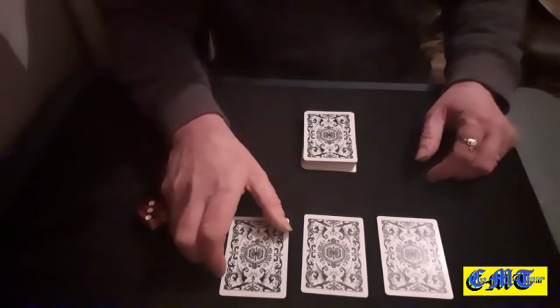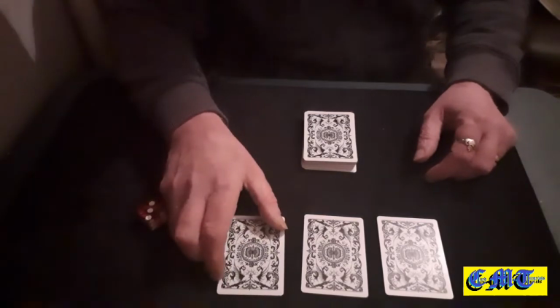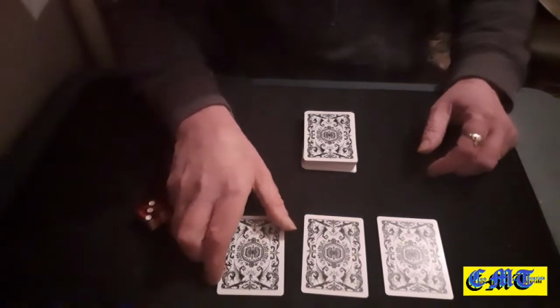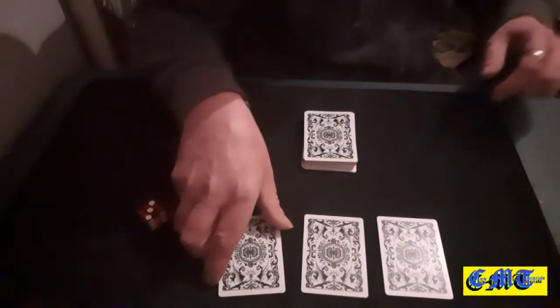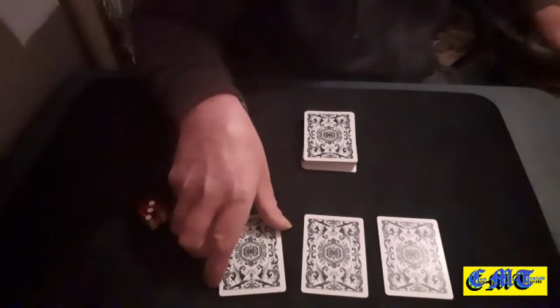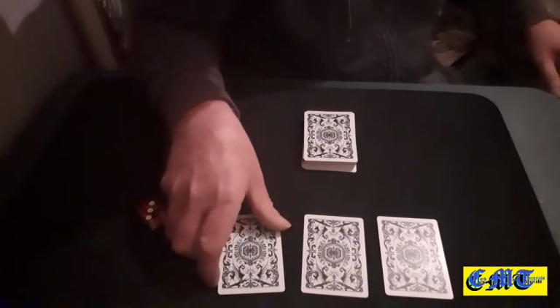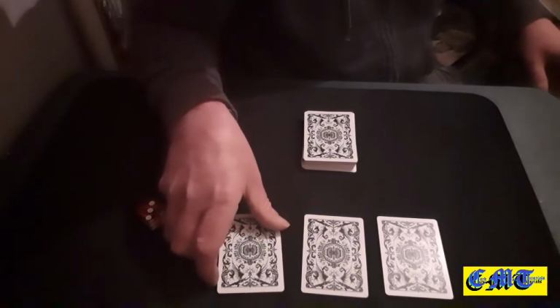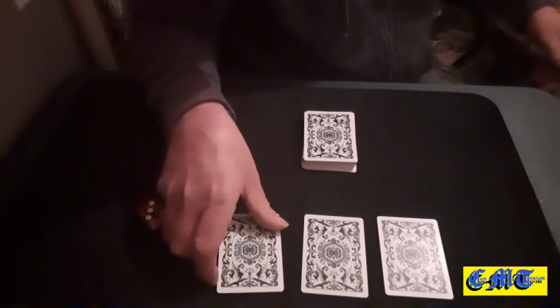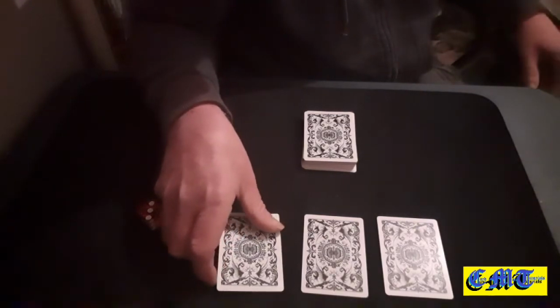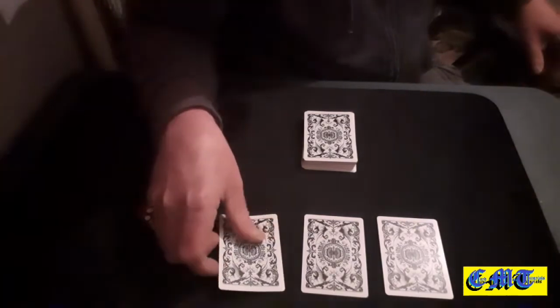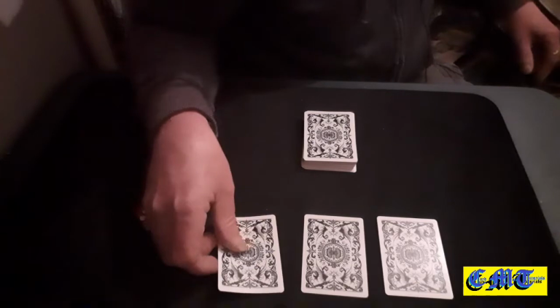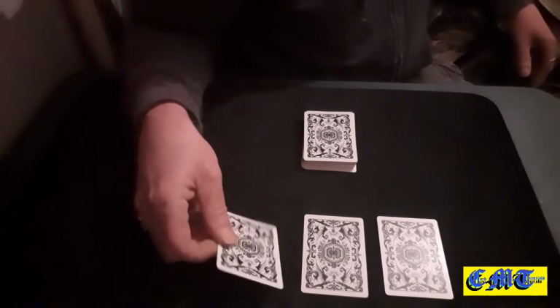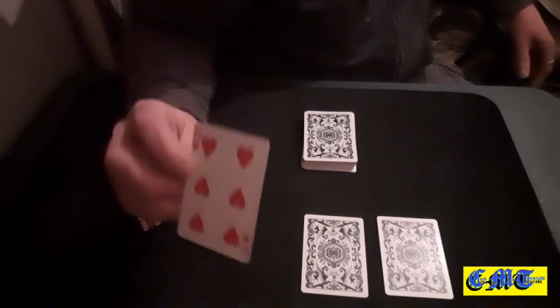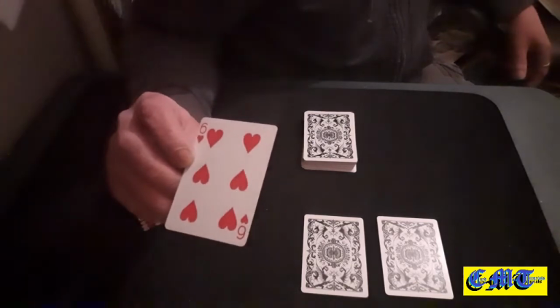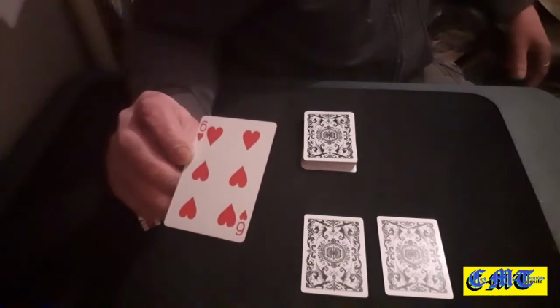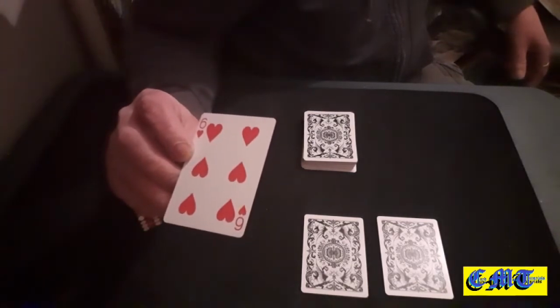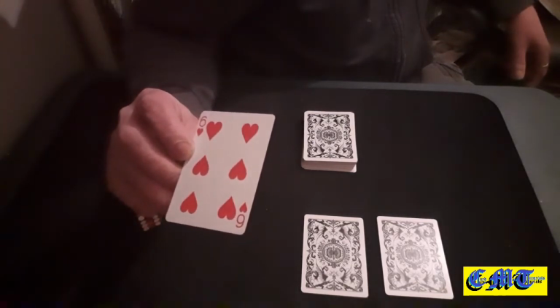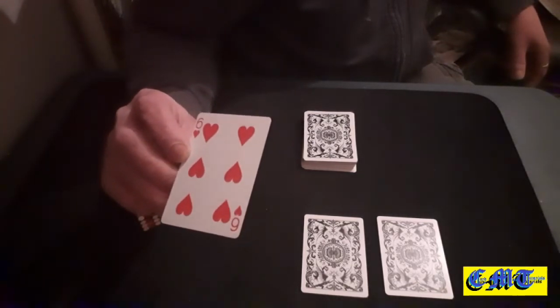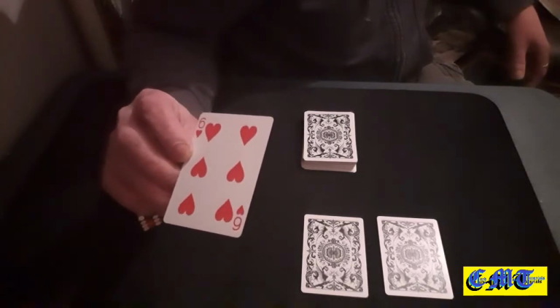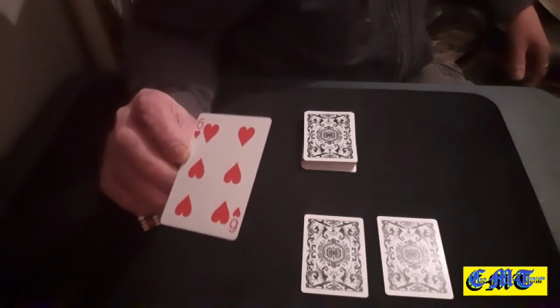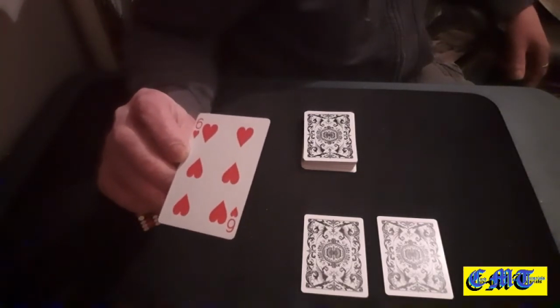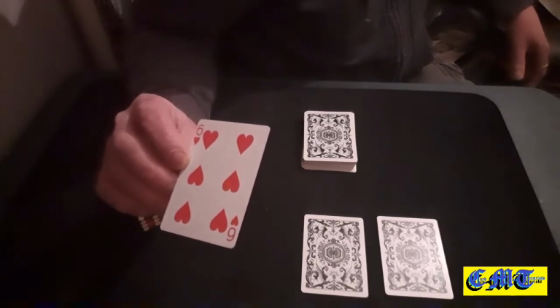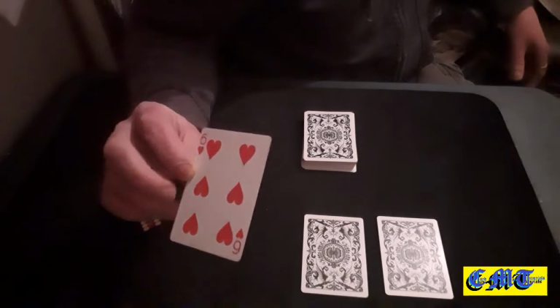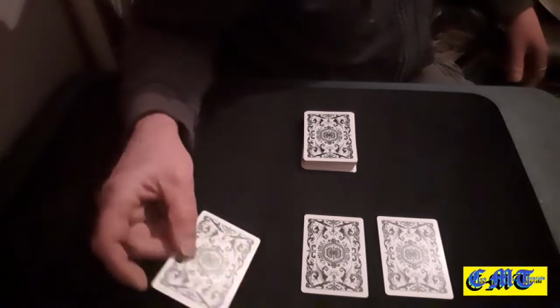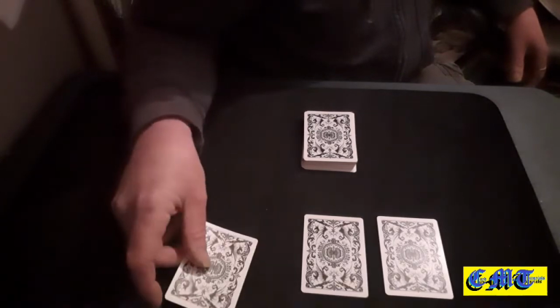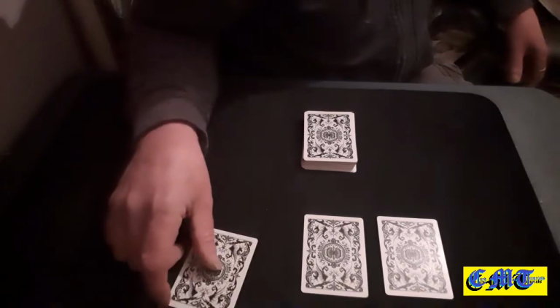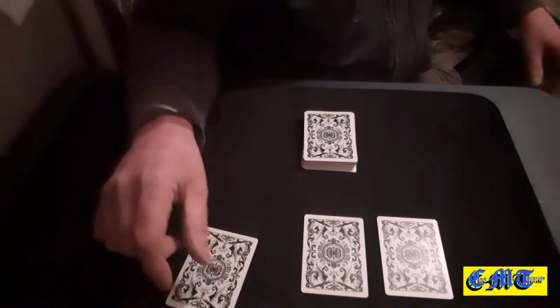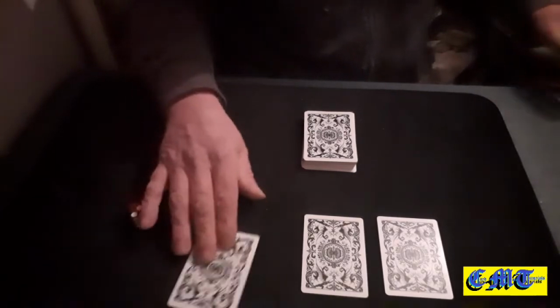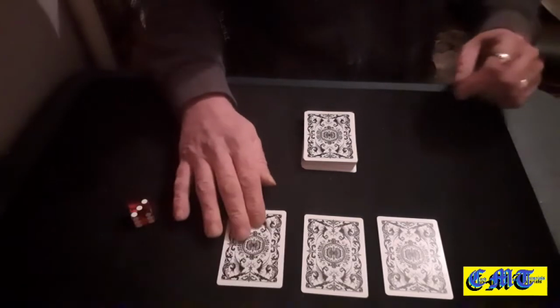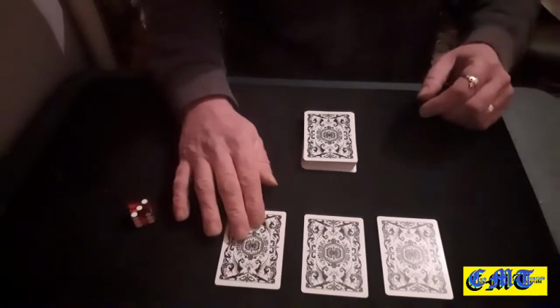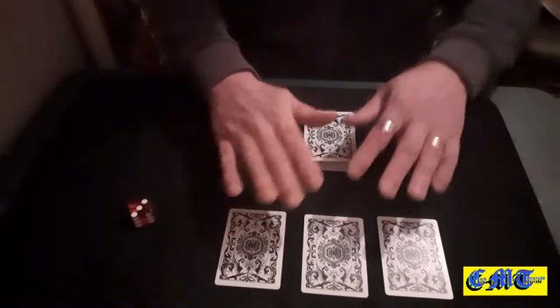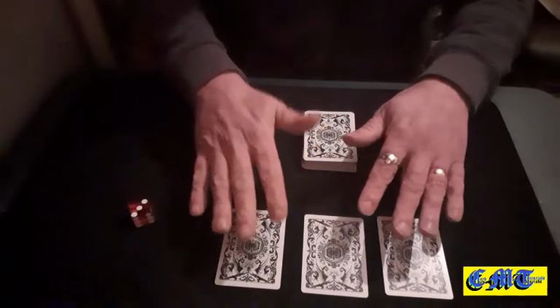Now obviously I do not want to see this one, so I'm just going to turn around and show you the card for a couple of seconds. So I've turned around, there's the card — remember it obviously — and we'll put your card back down.